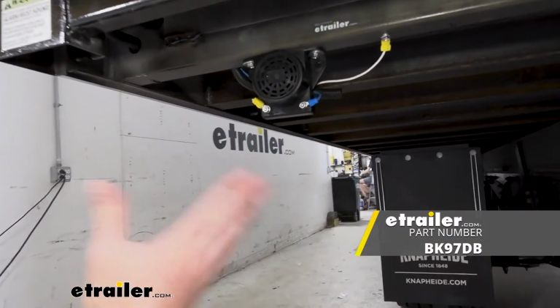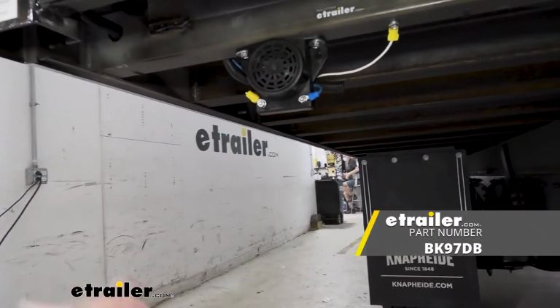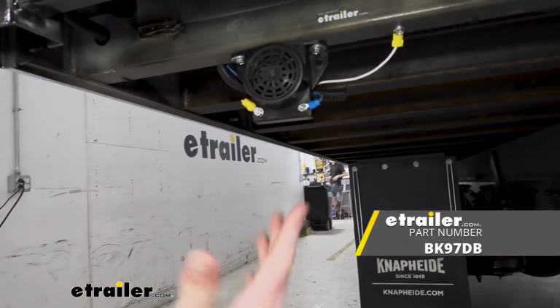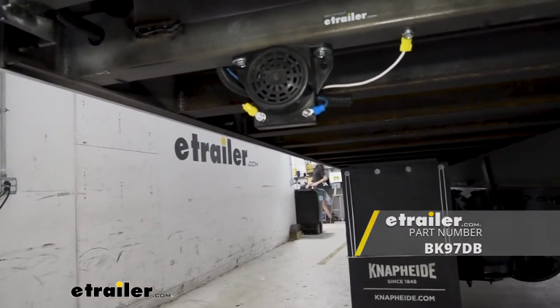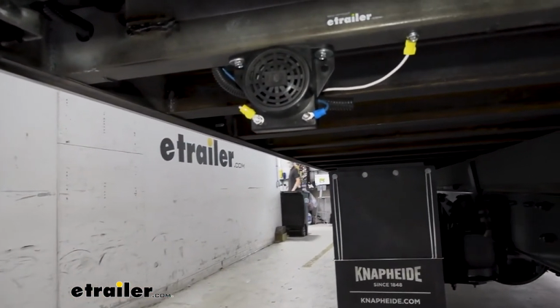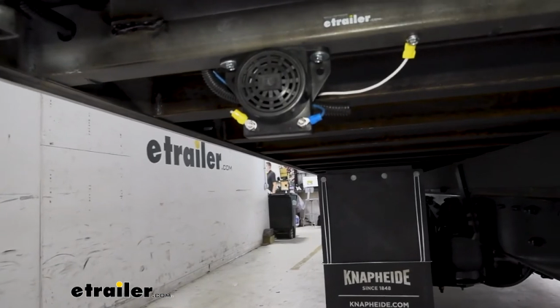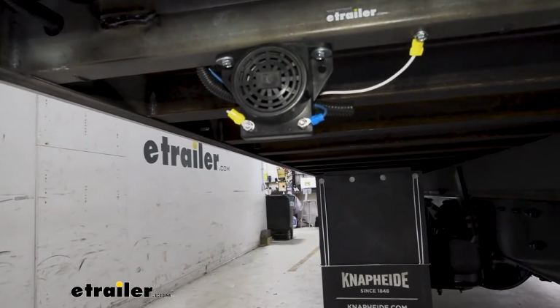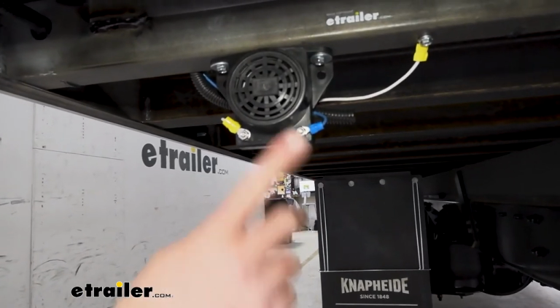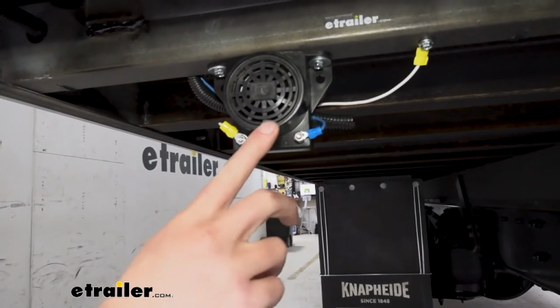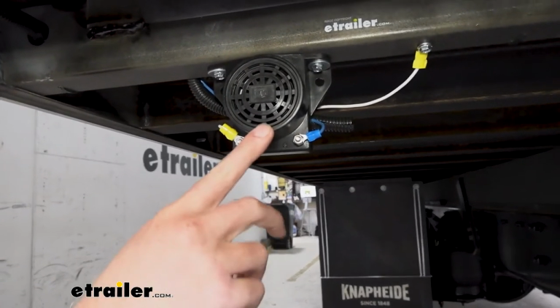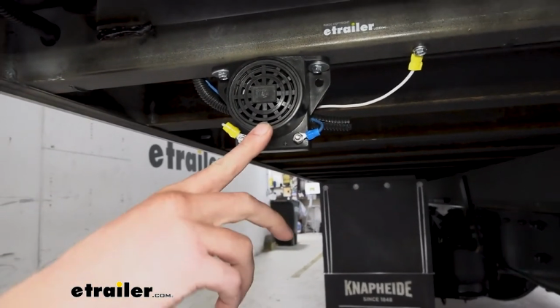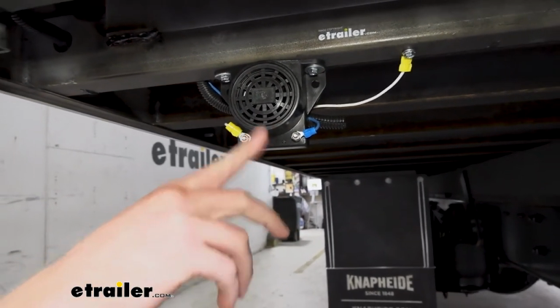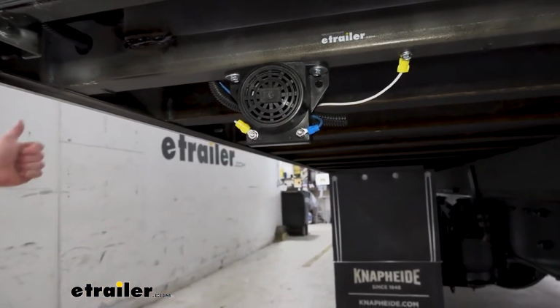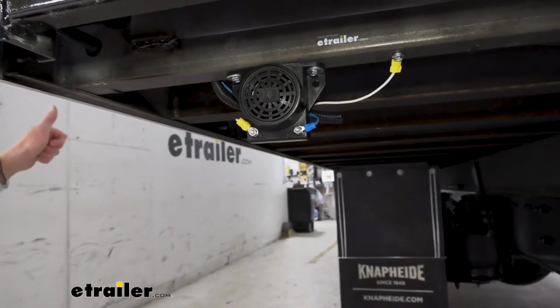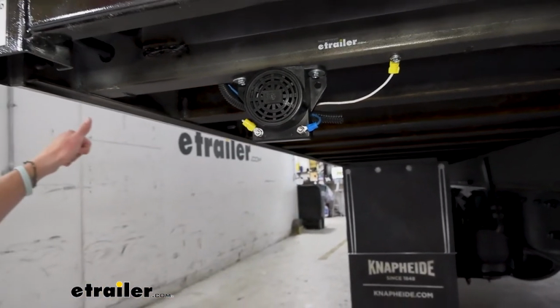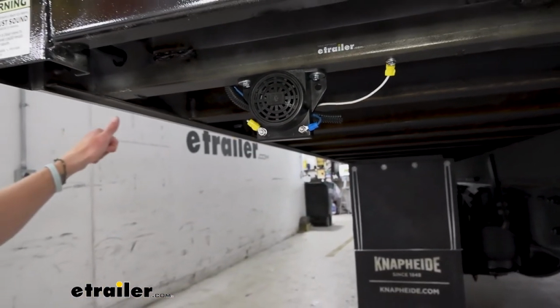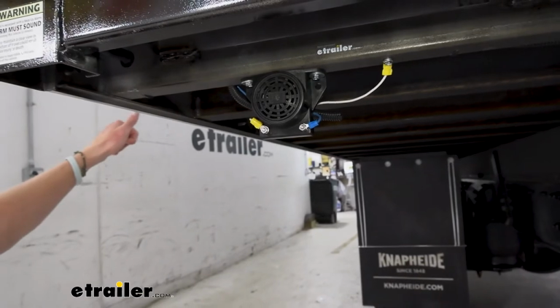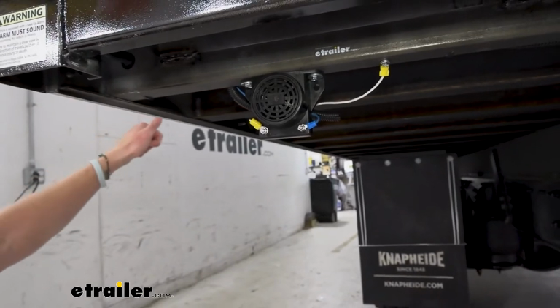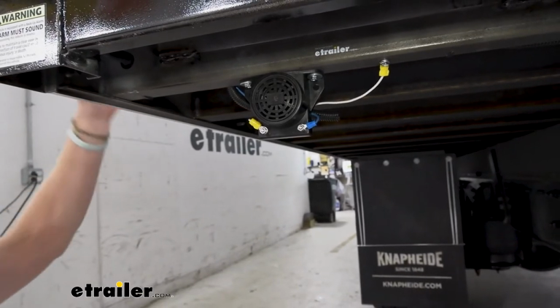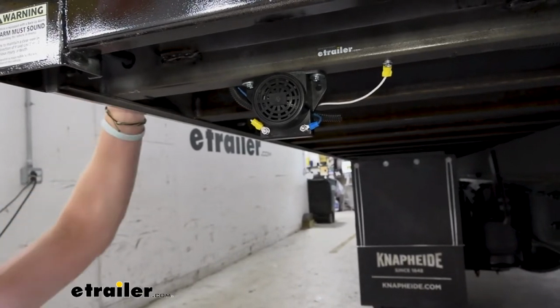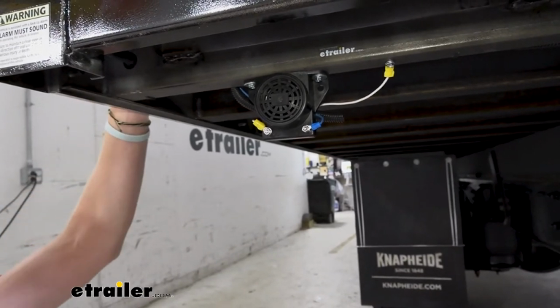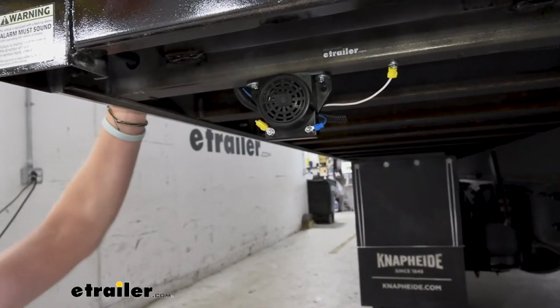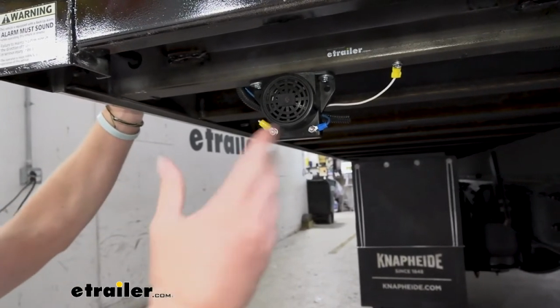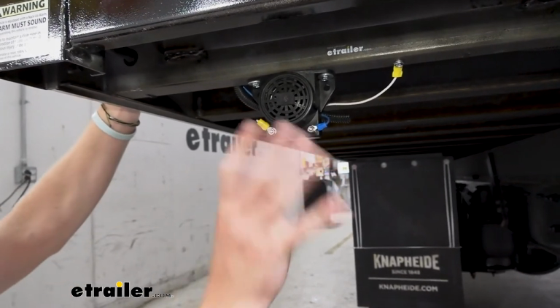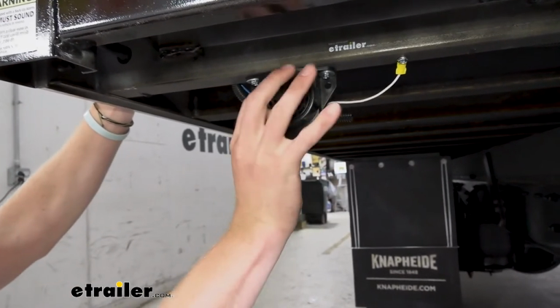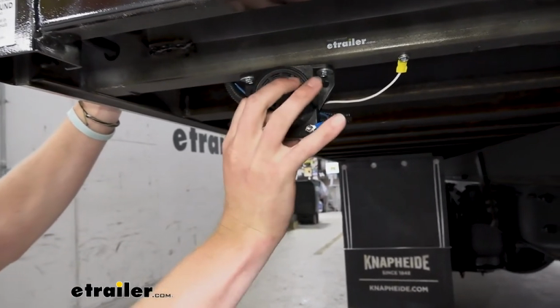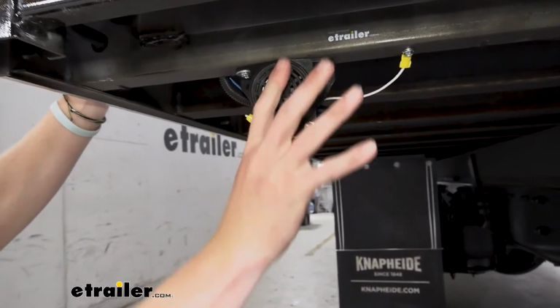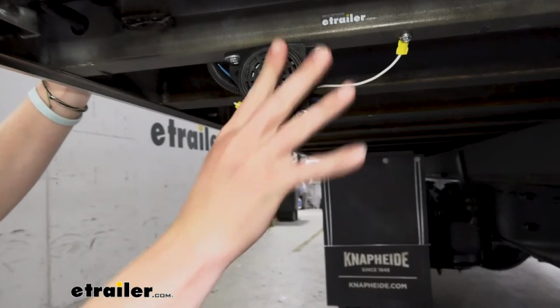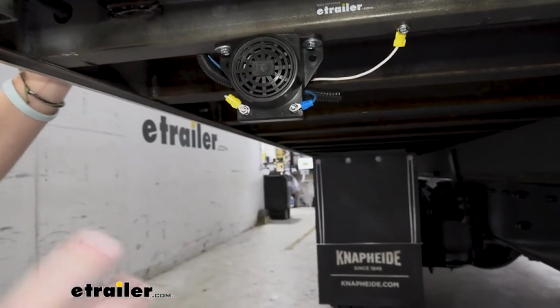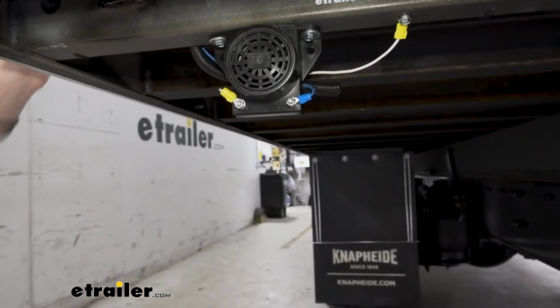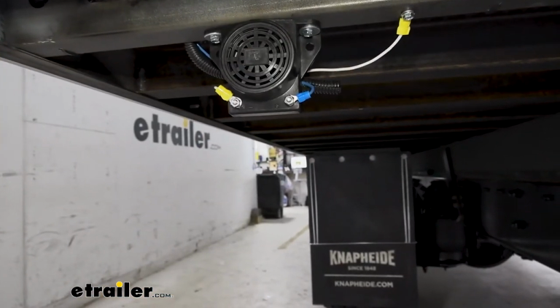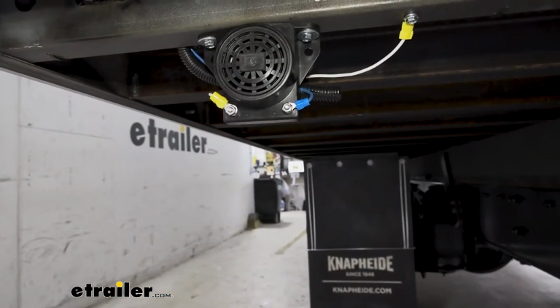This is going to give us about 97 decibels of sound. We're going to go ahead and turn it on for you to see exactly how loud it is. It's pretty loud. It really is a small, nice, and tight unit — not very bulky at all.